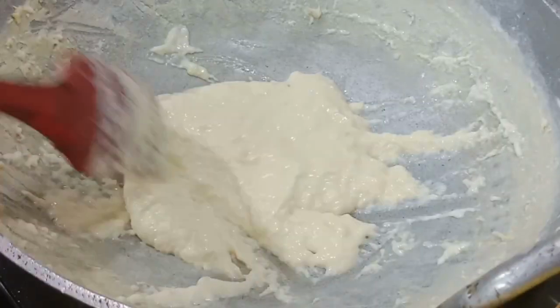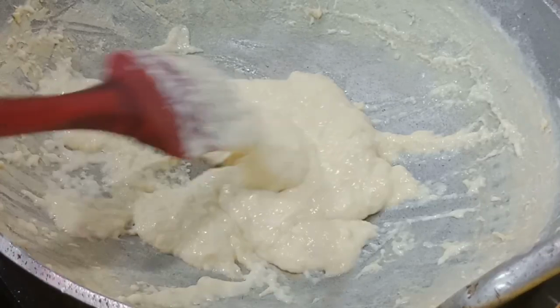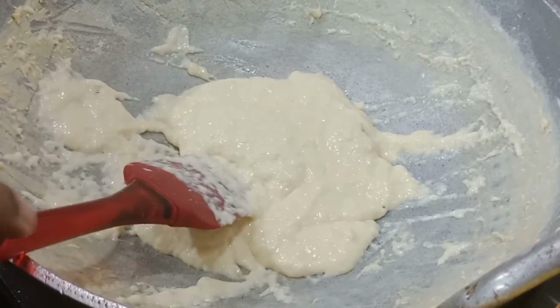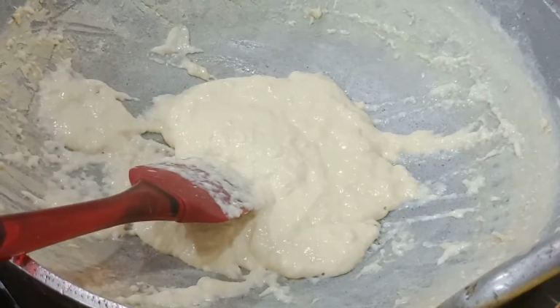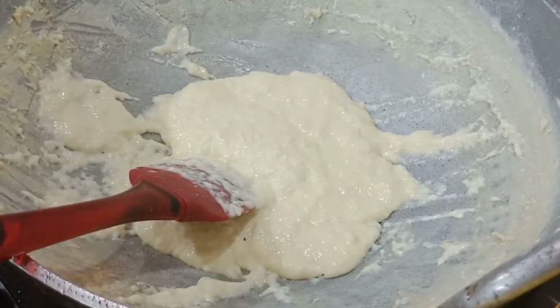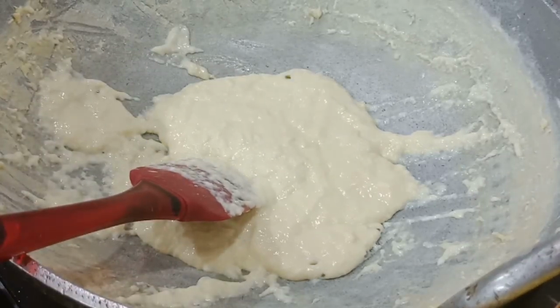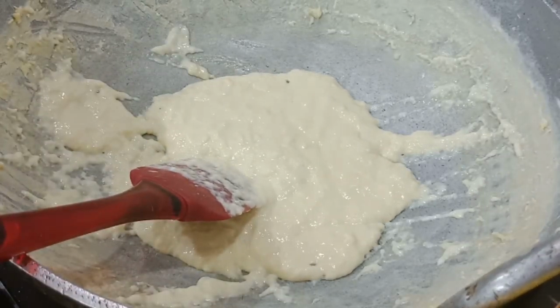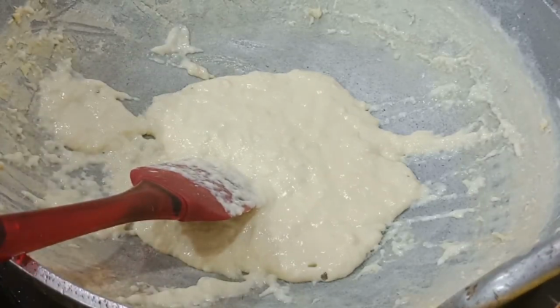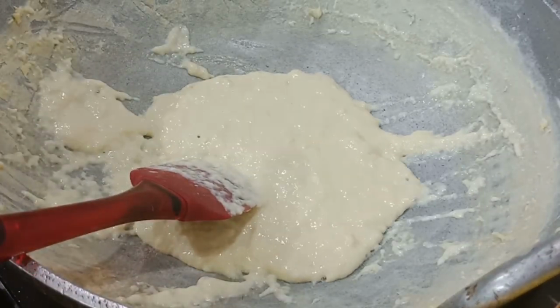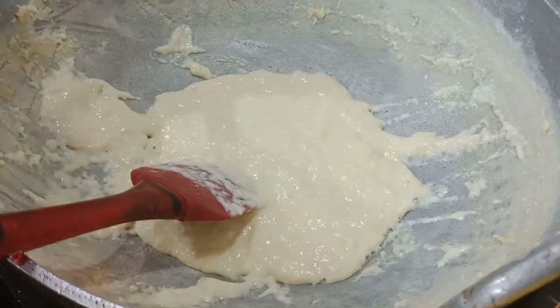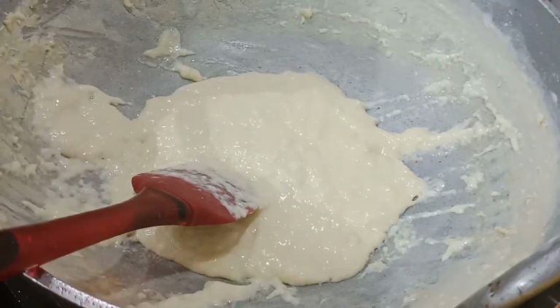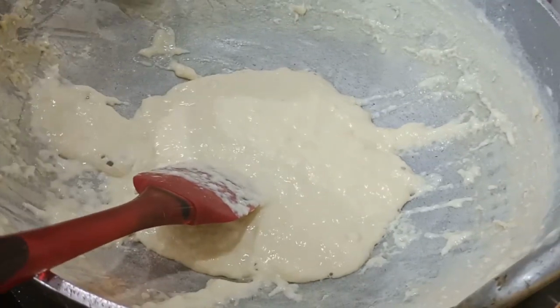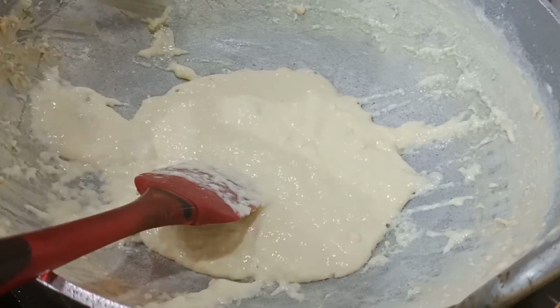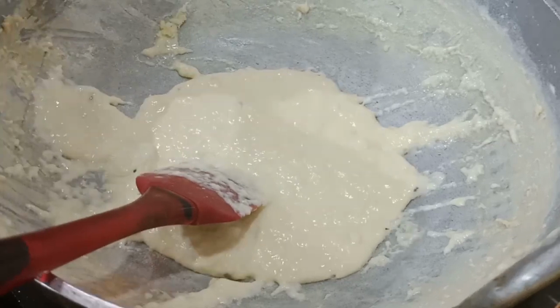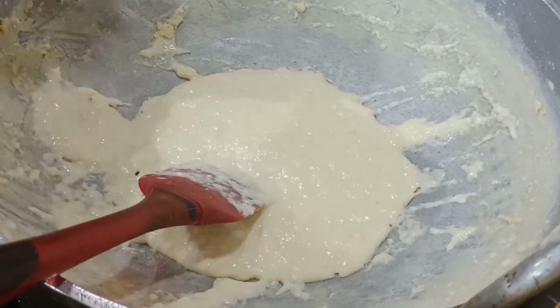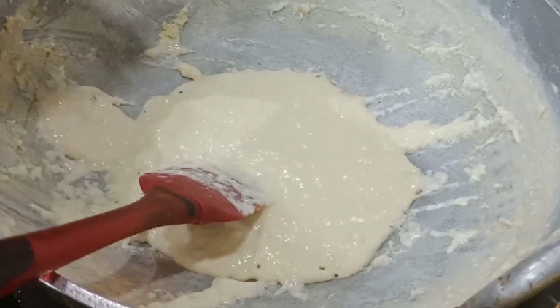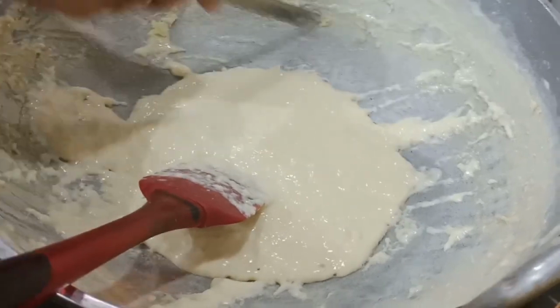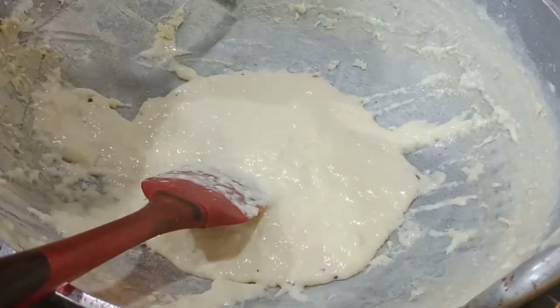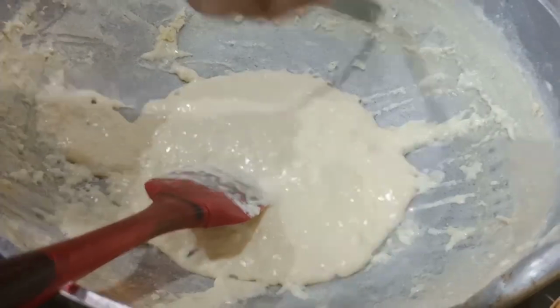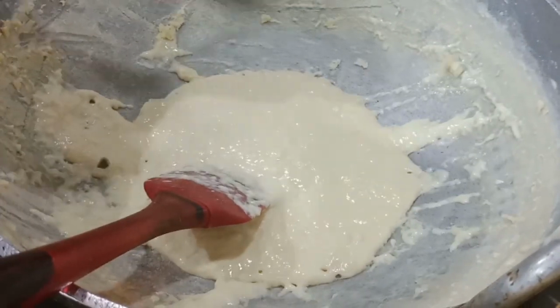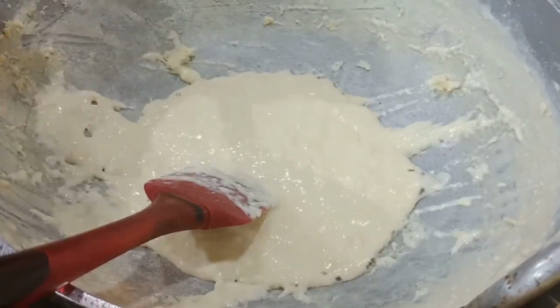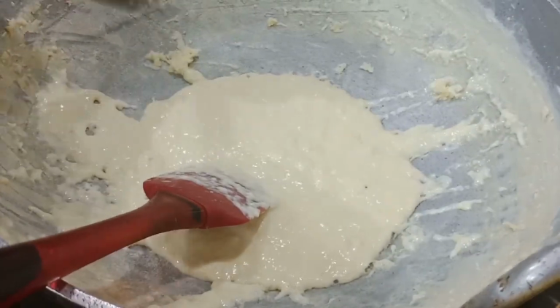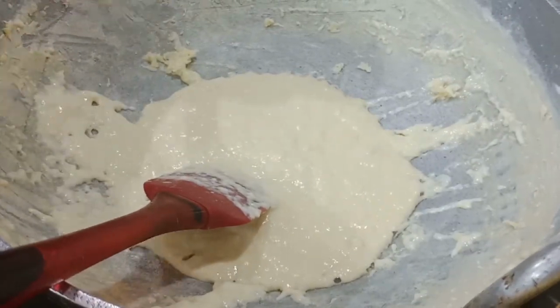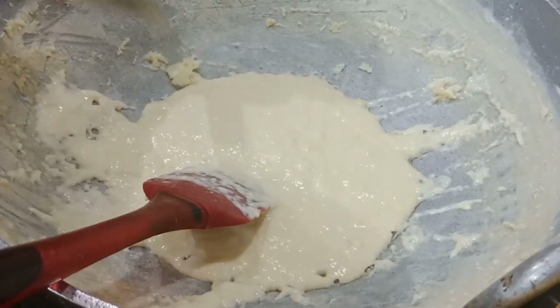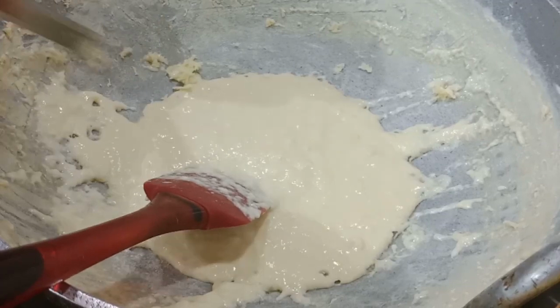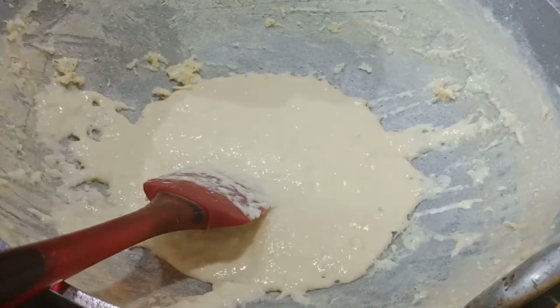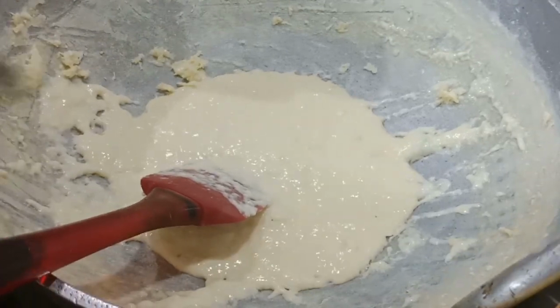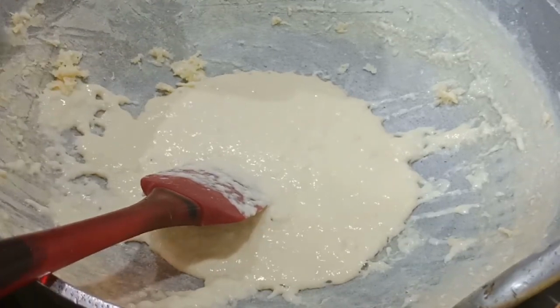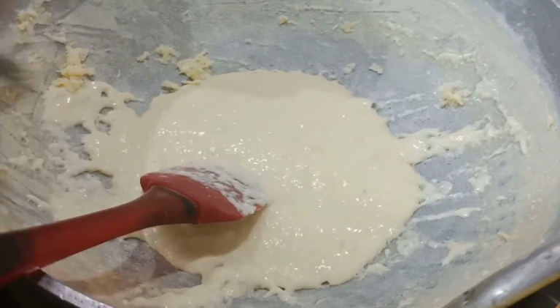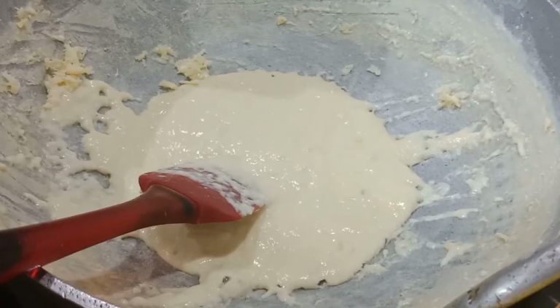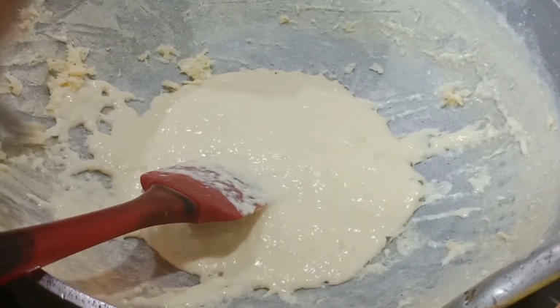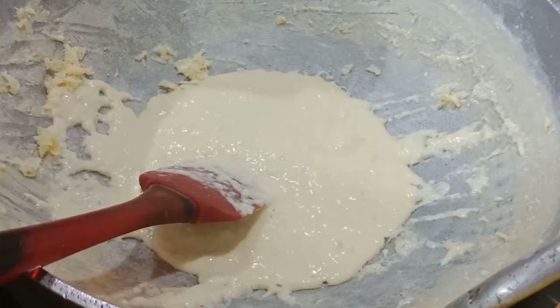Now we are going to cut for a few minutes. In this stage, we will cut for a few minutes. That's why I am going to cut for a few minutes.